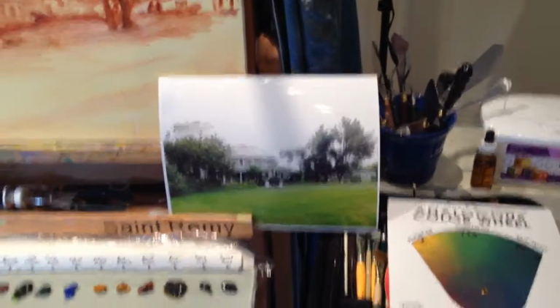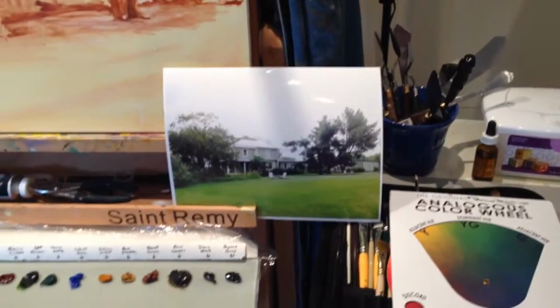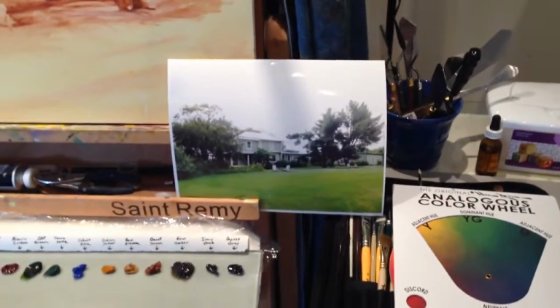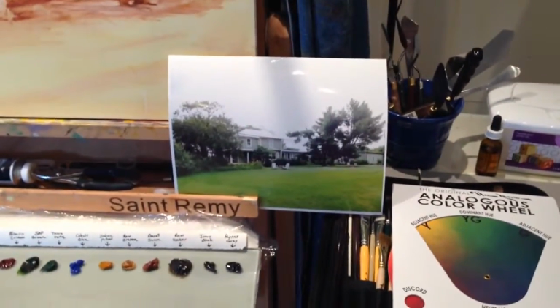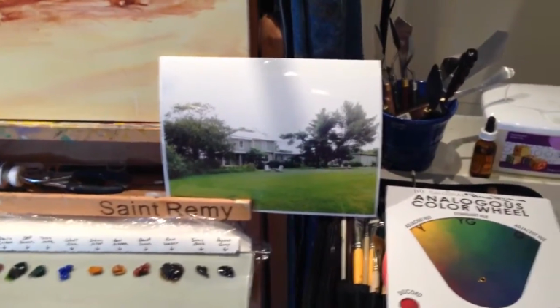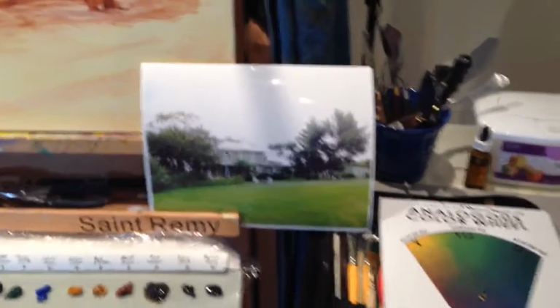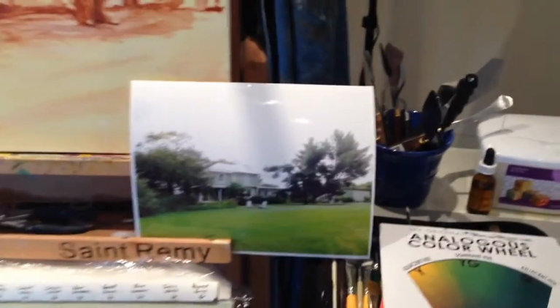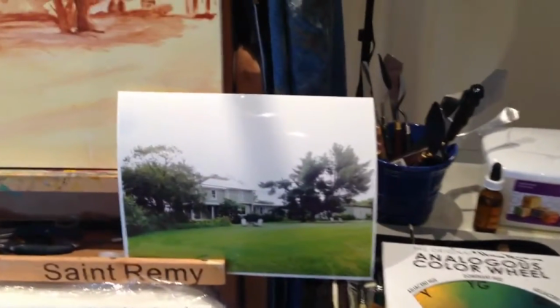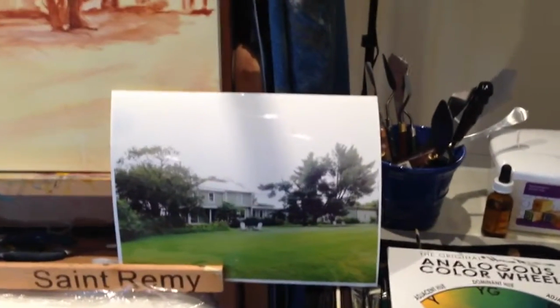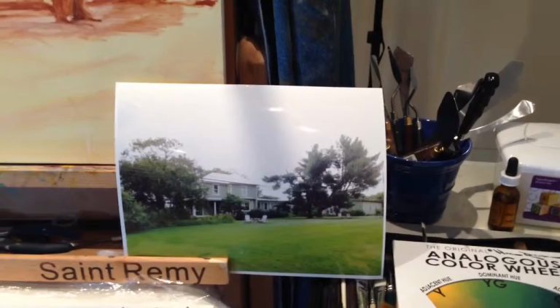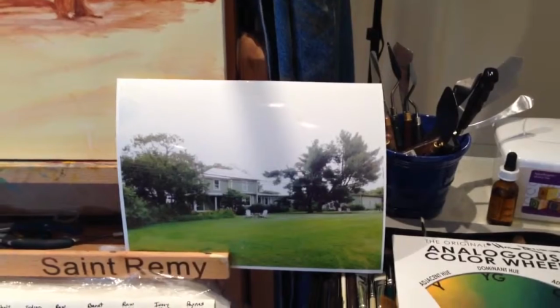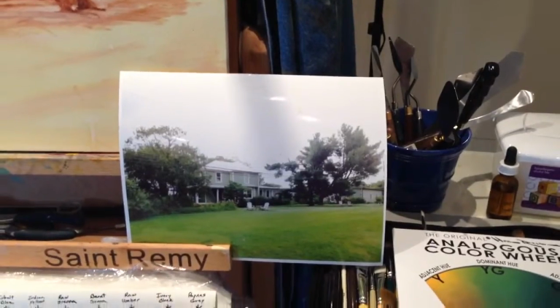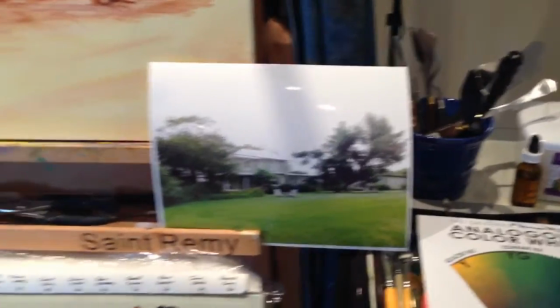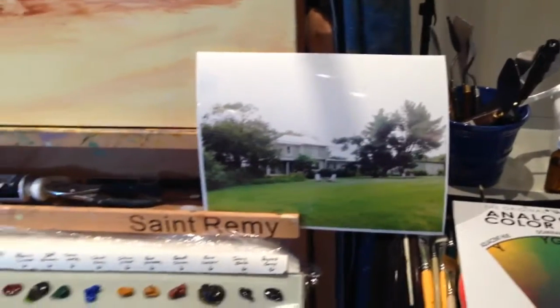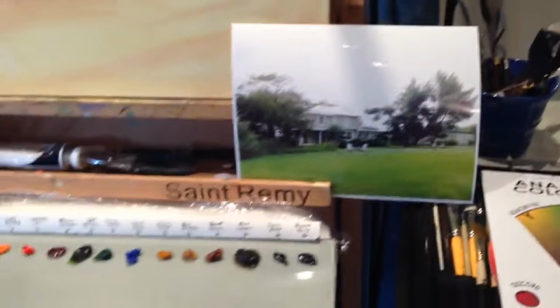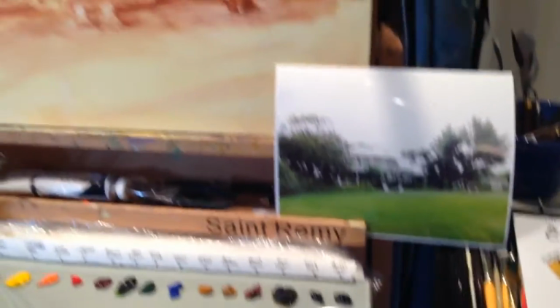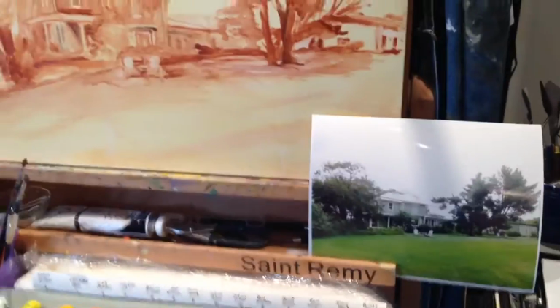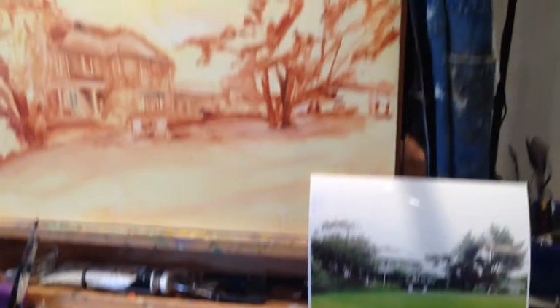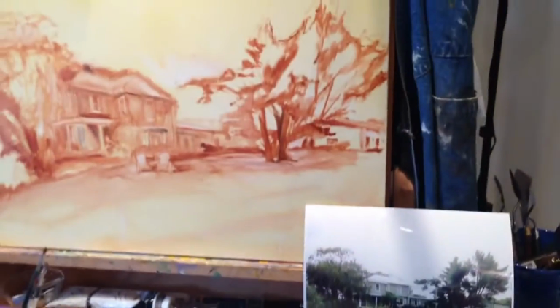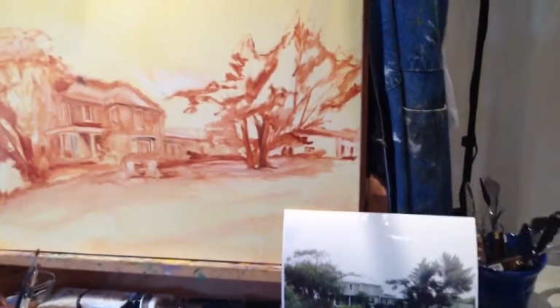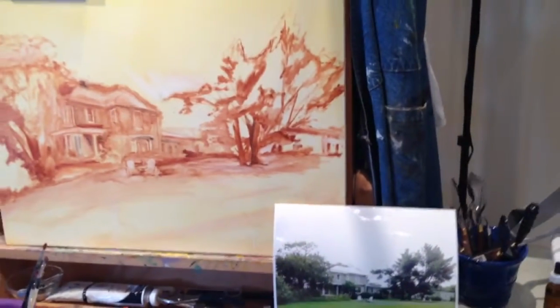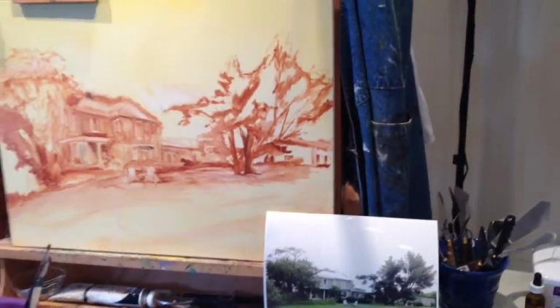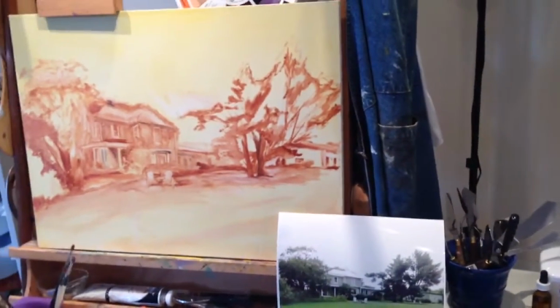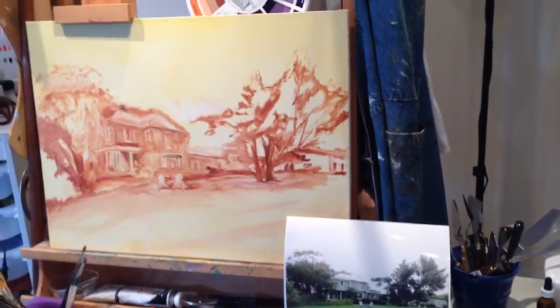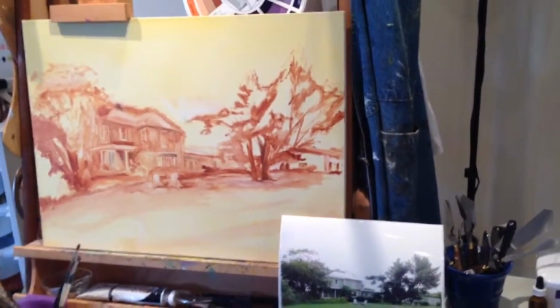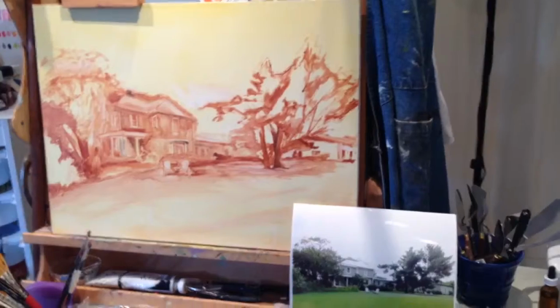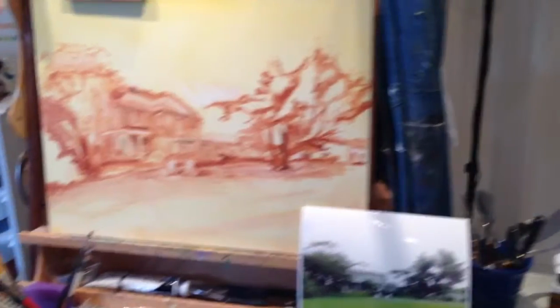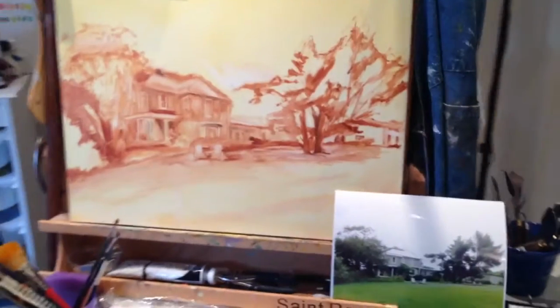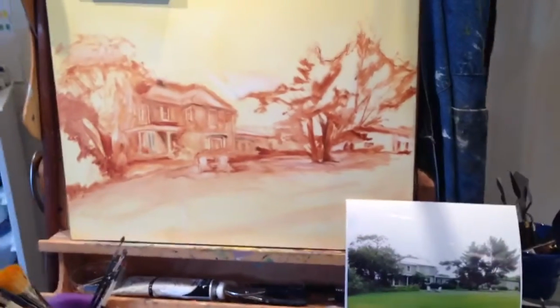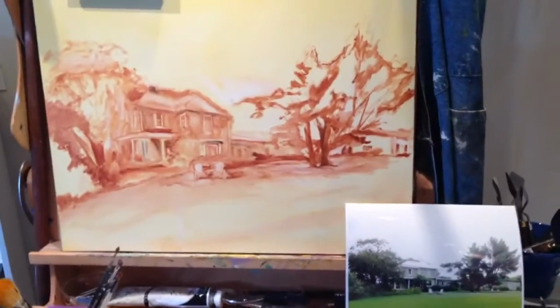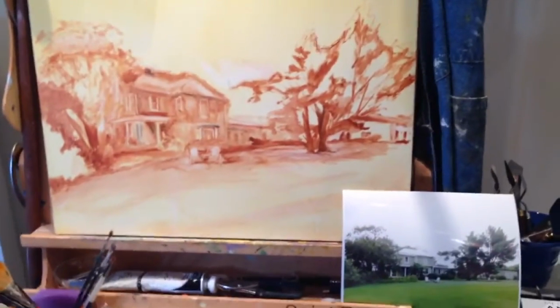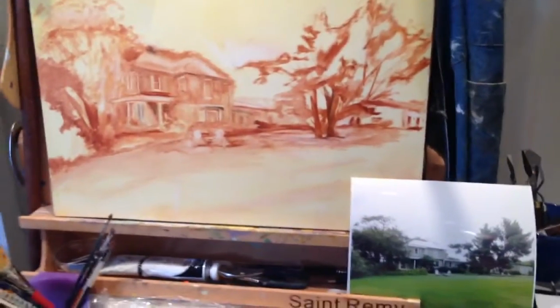Here's my reference photo, which I've sketched on. The canvas is 18 by 24.